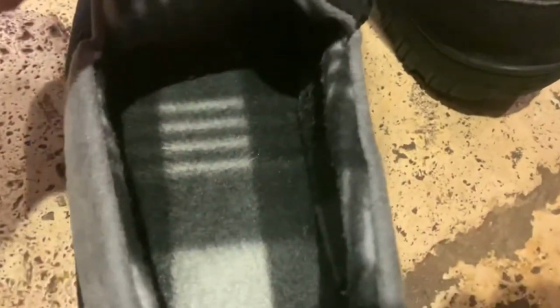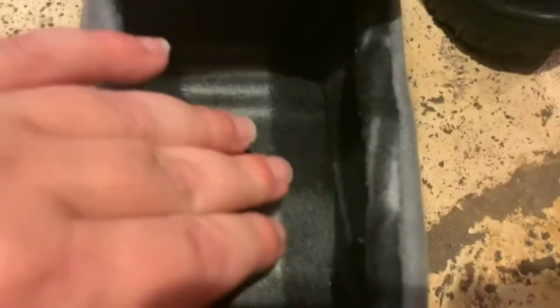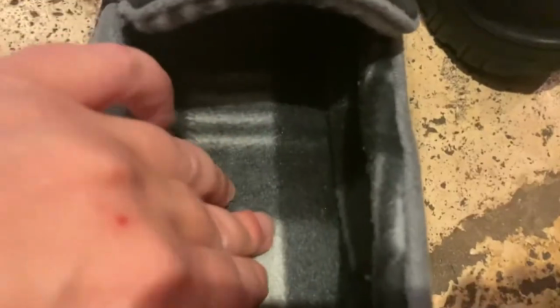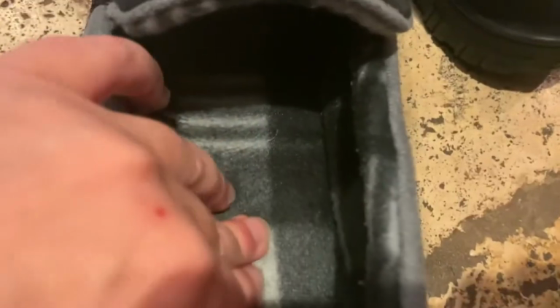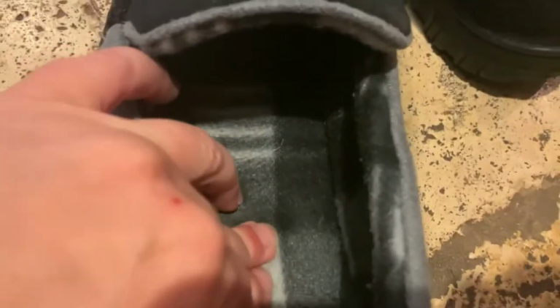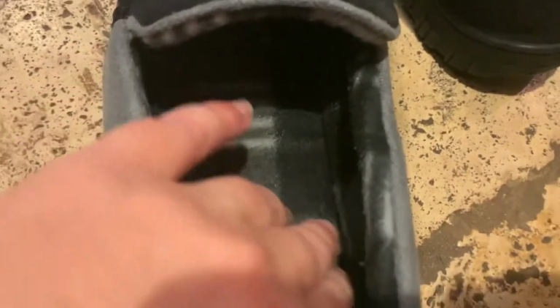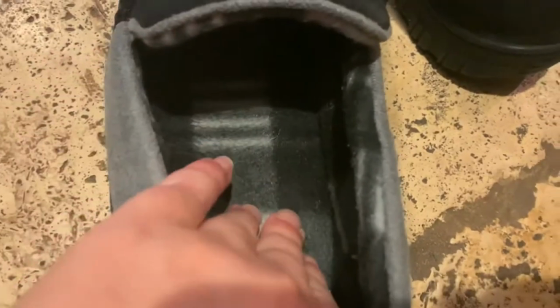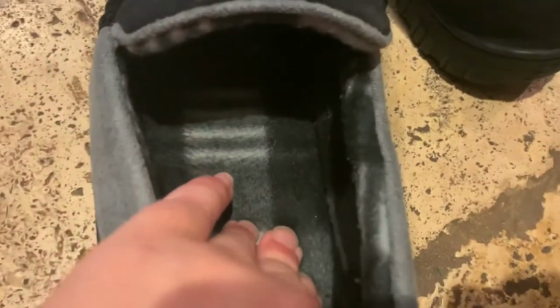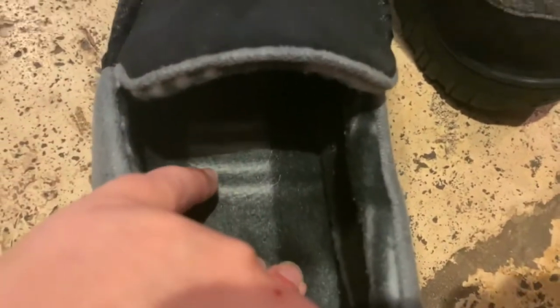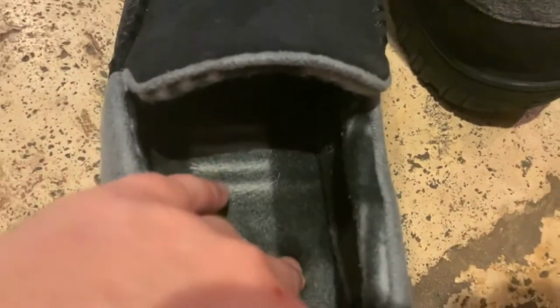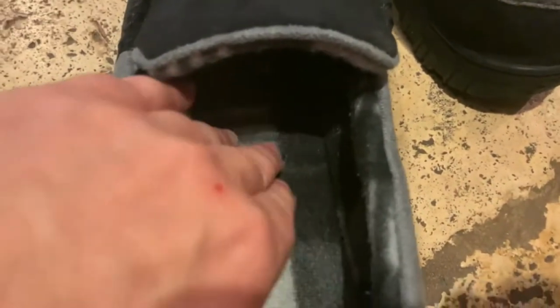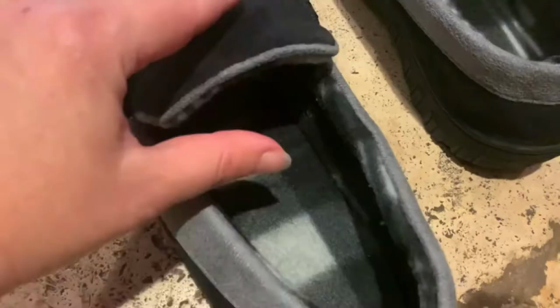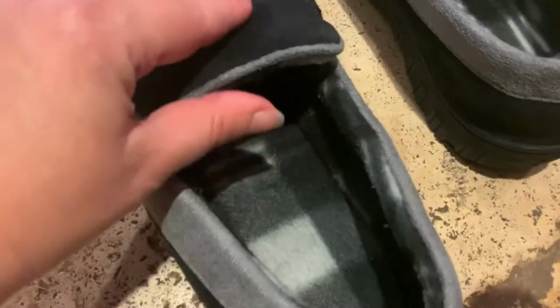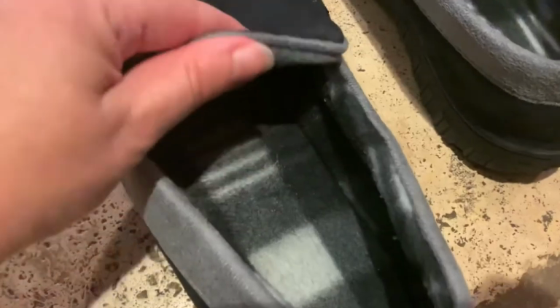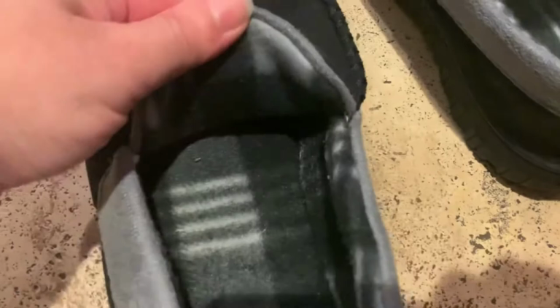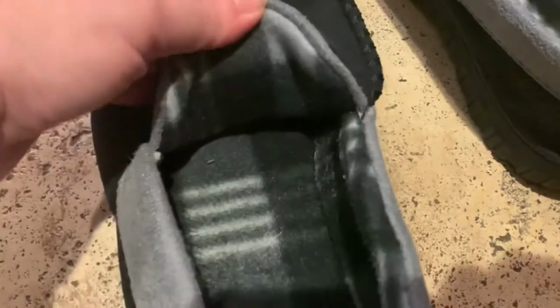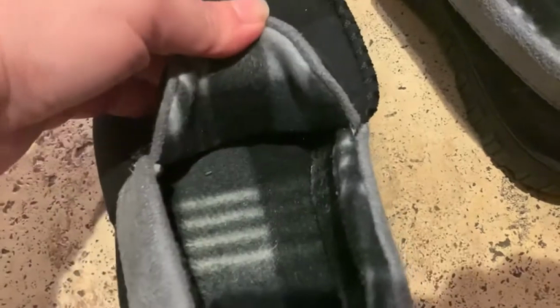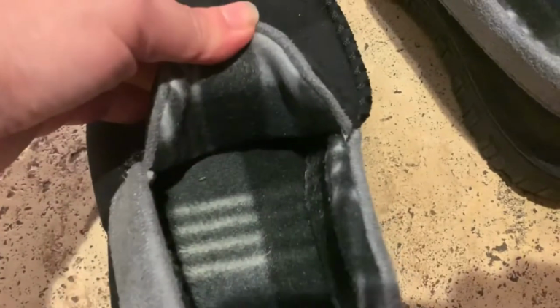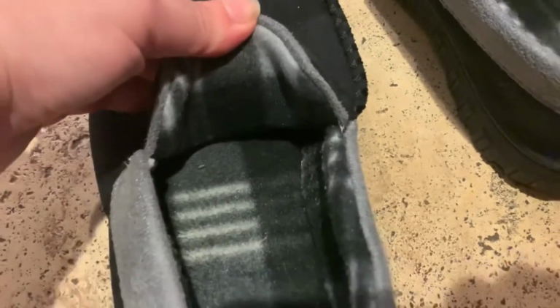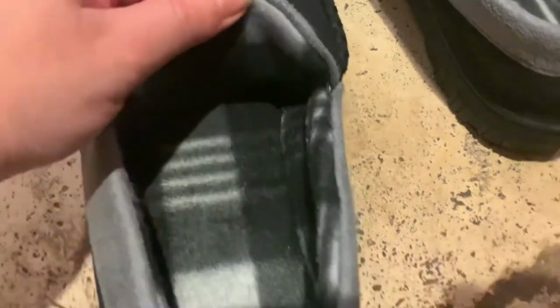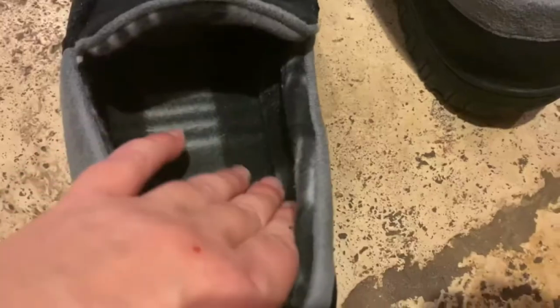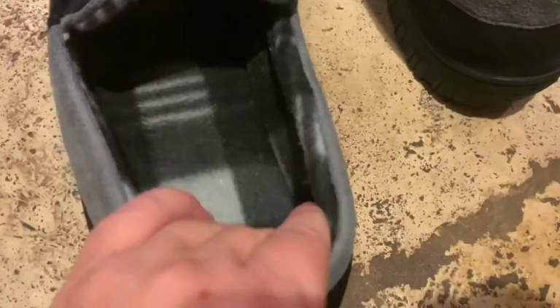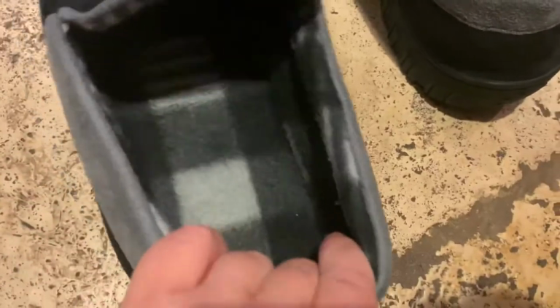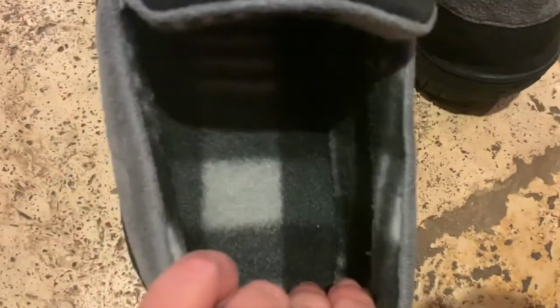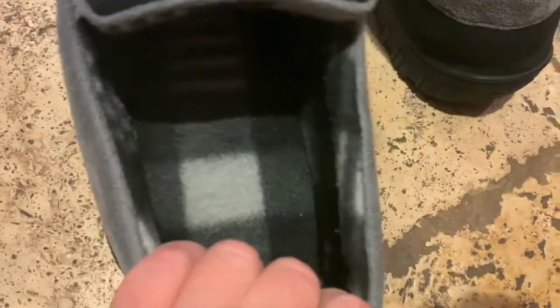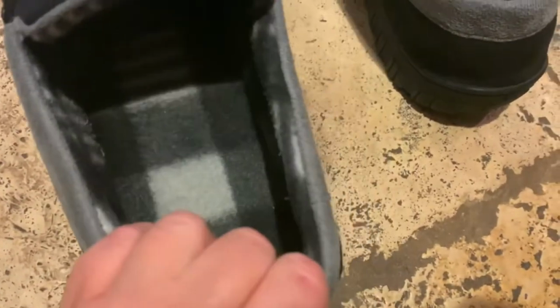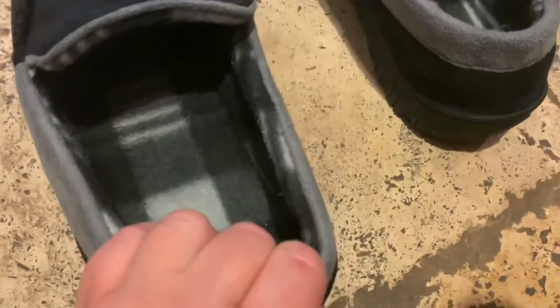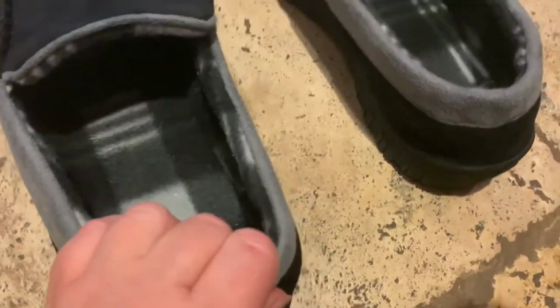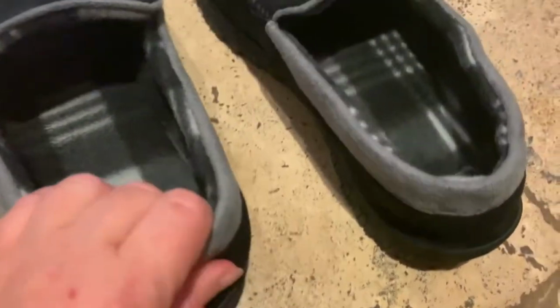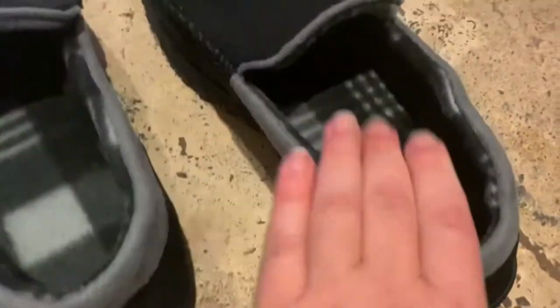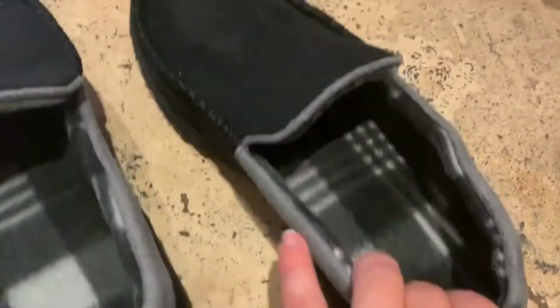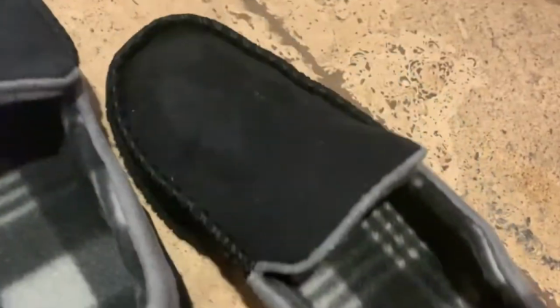There's memory foam on the inside, which makes for really good support. The shoes are lined with a warm, soft terry.